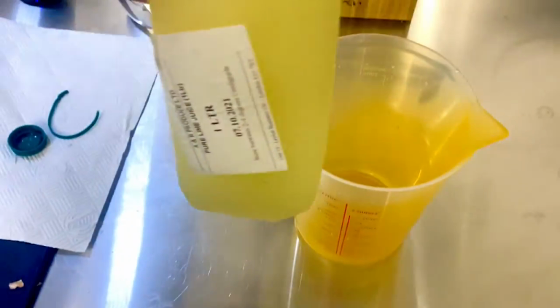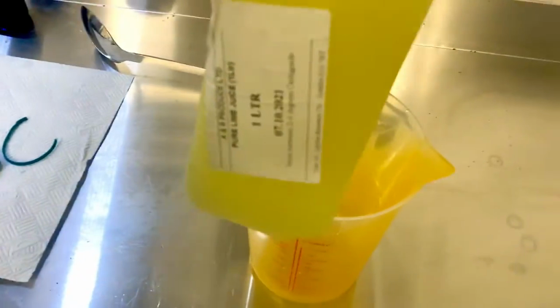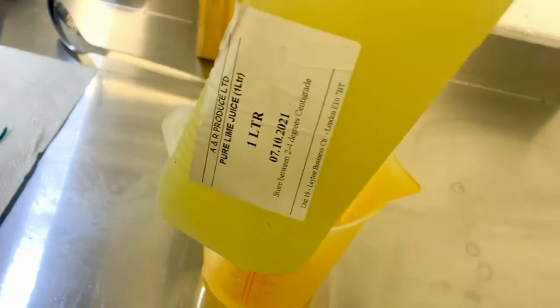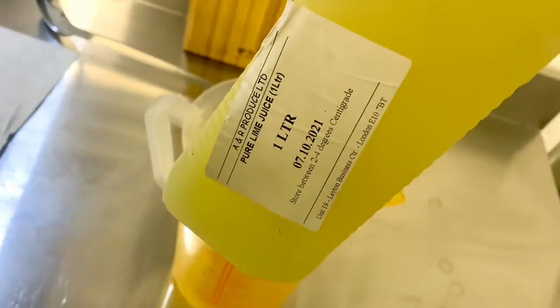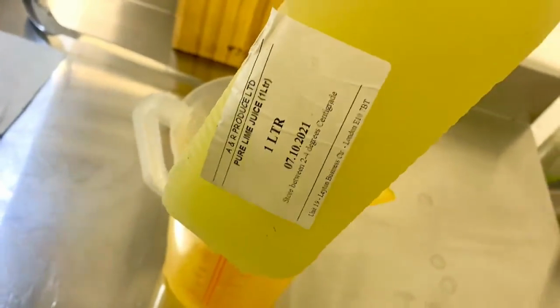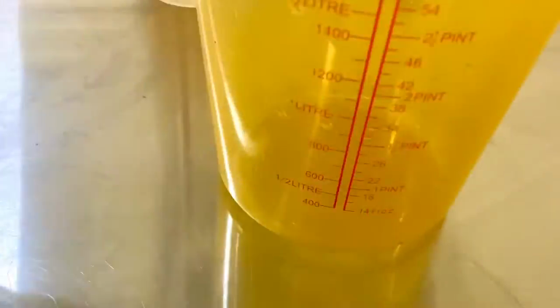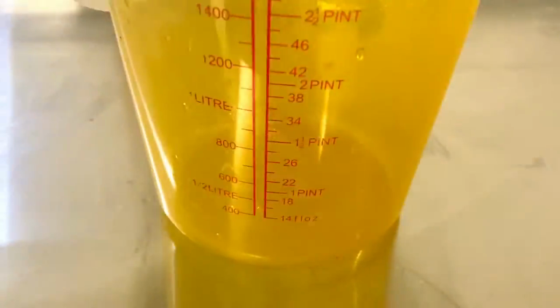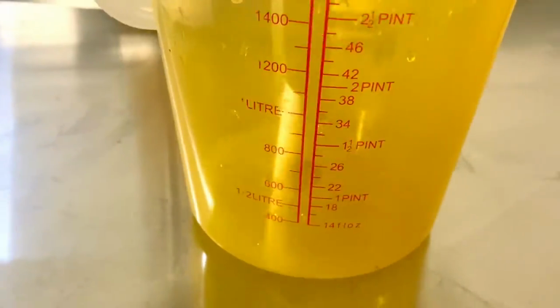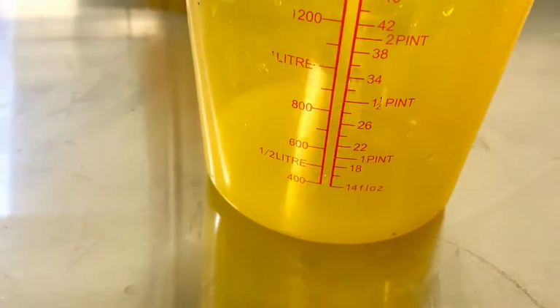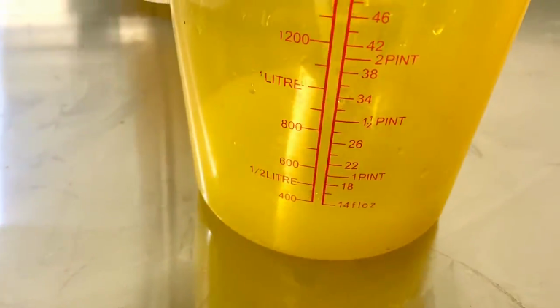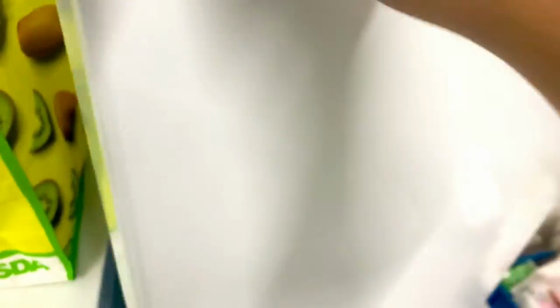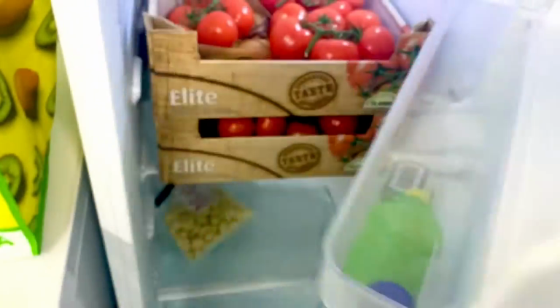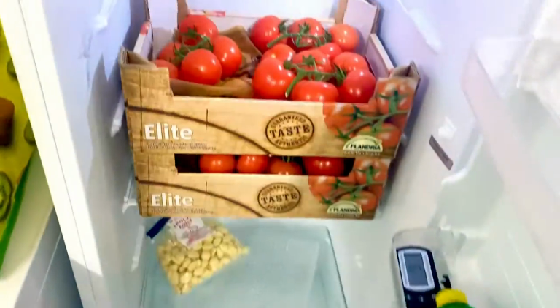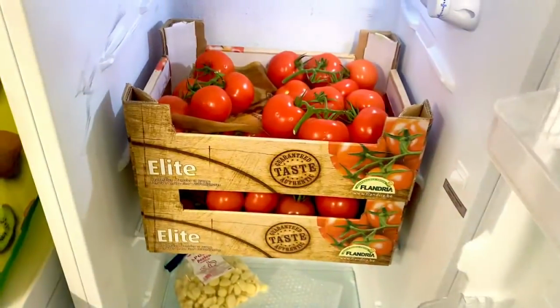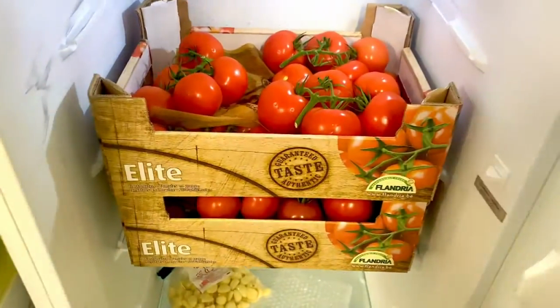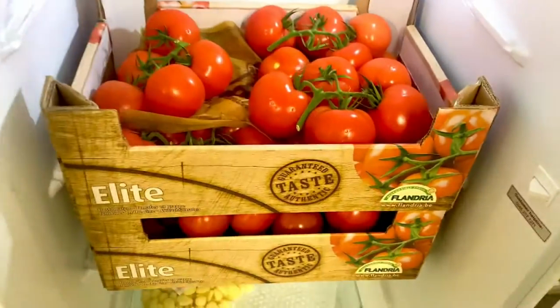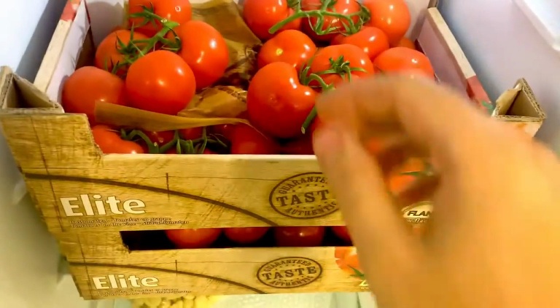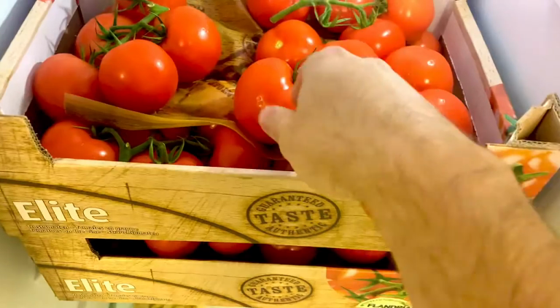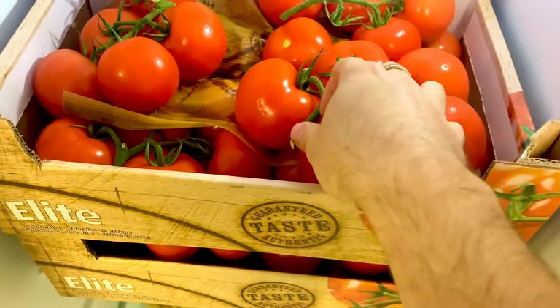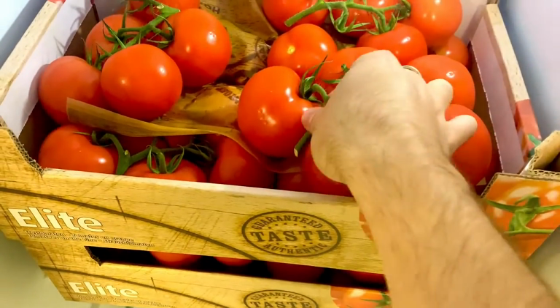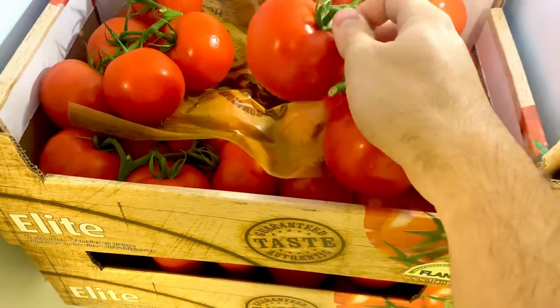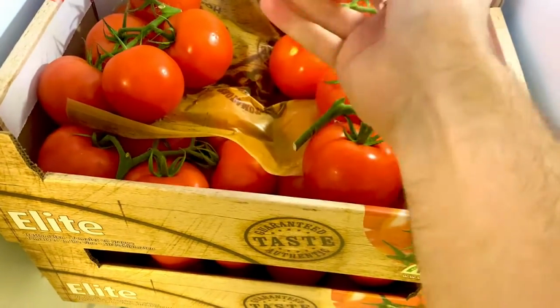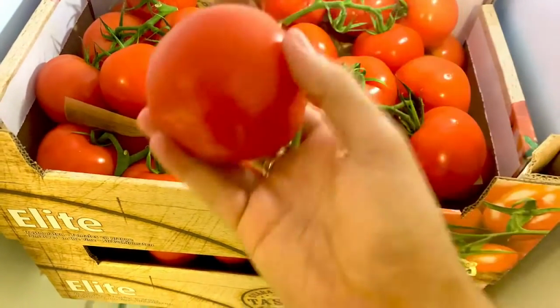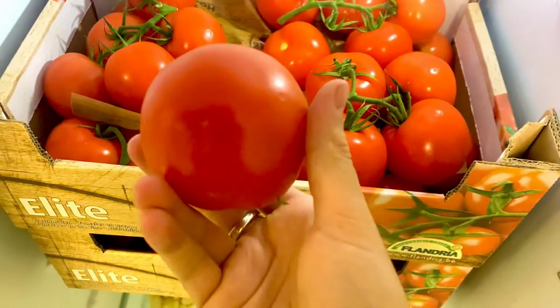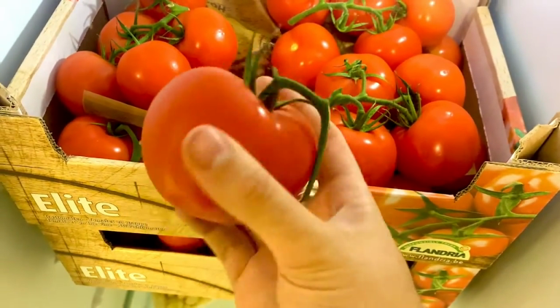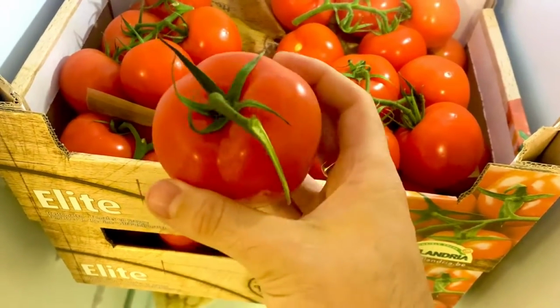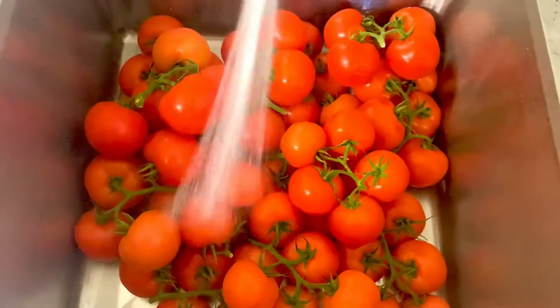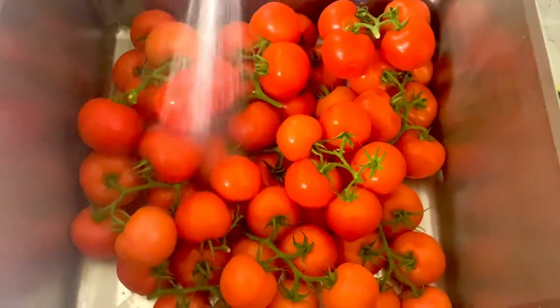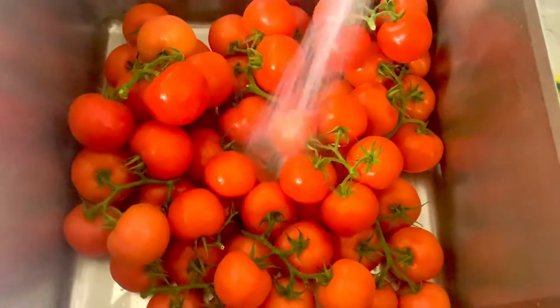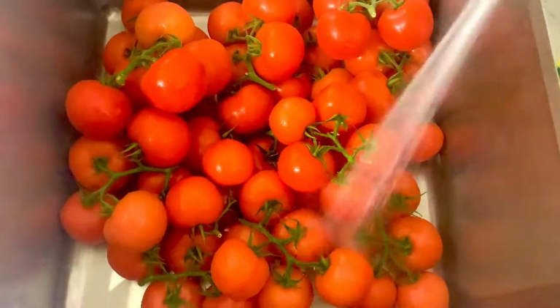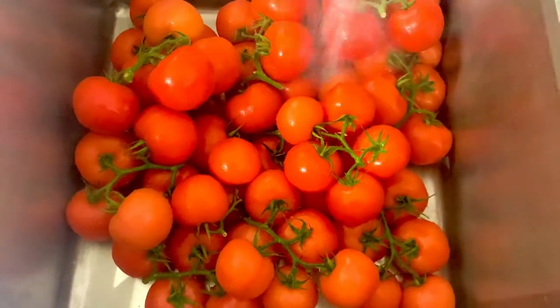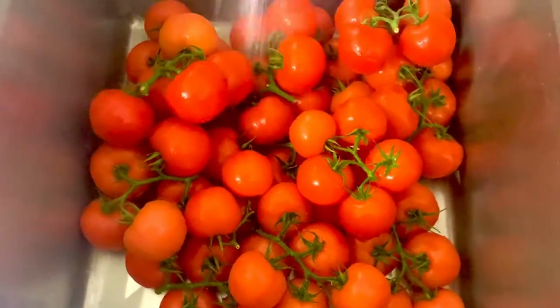Next up is some fresh lime juice that we get from our wholesaler just down the road here in Kent, along with some fresh tomatoes that are actually grown locally too. We give them a little rinse as well to make sure that they're nice and clean.